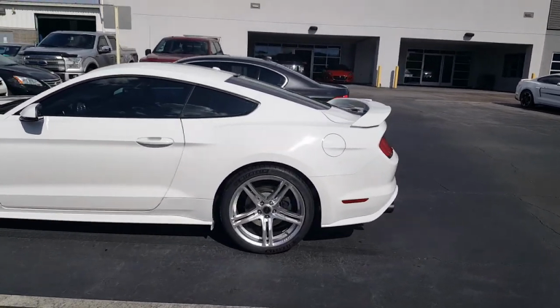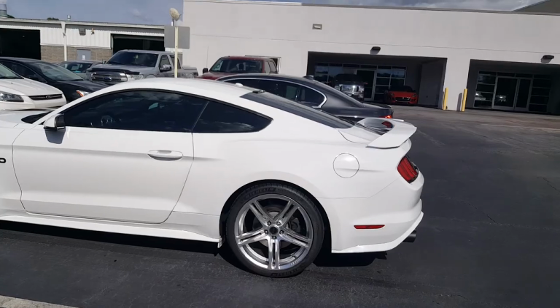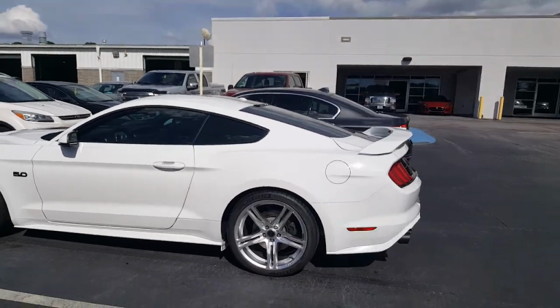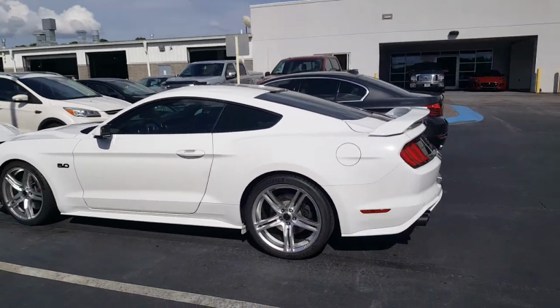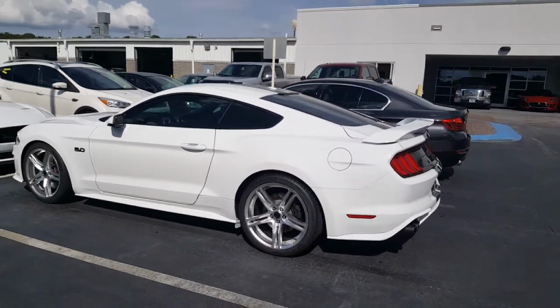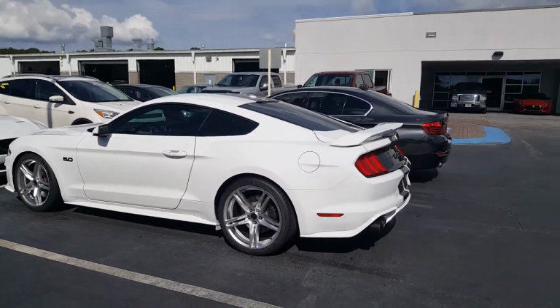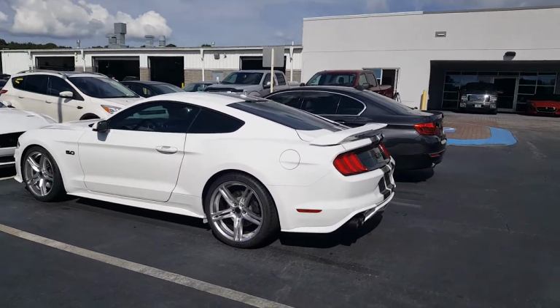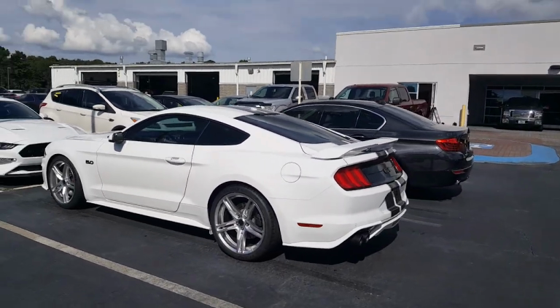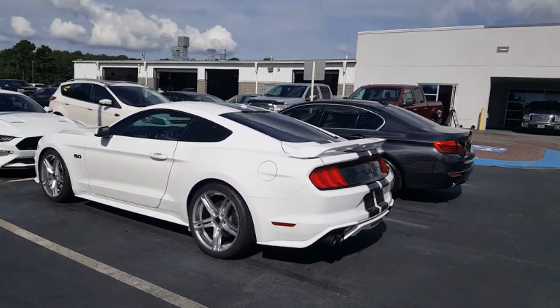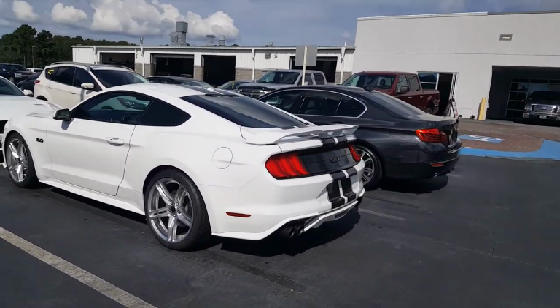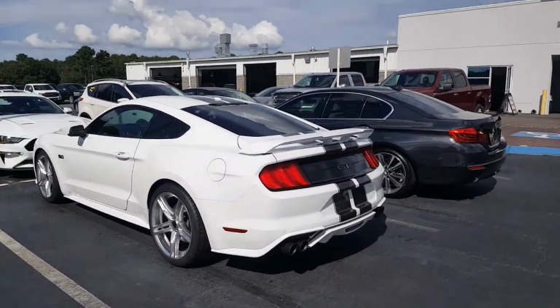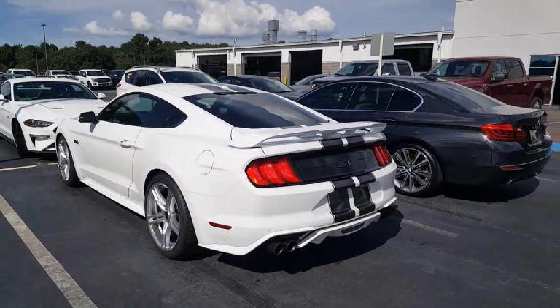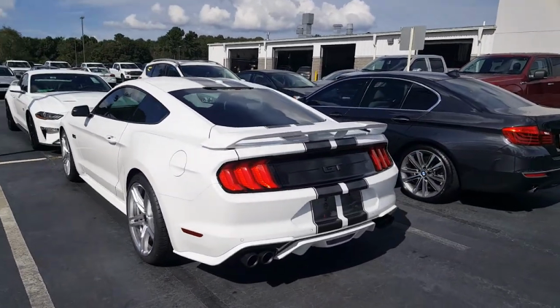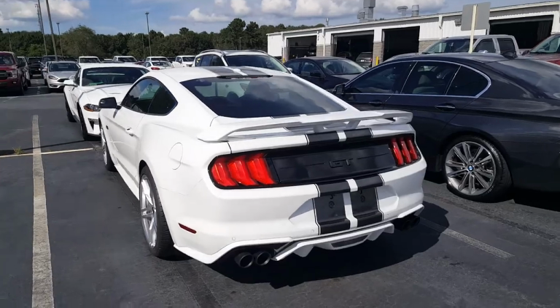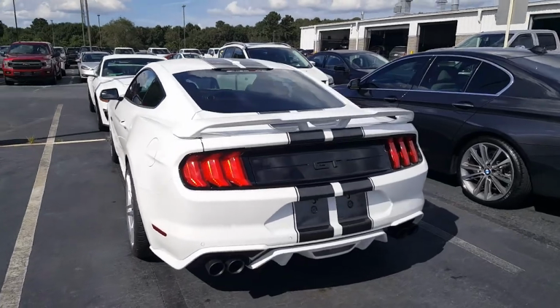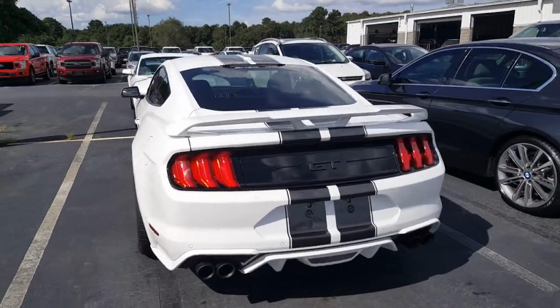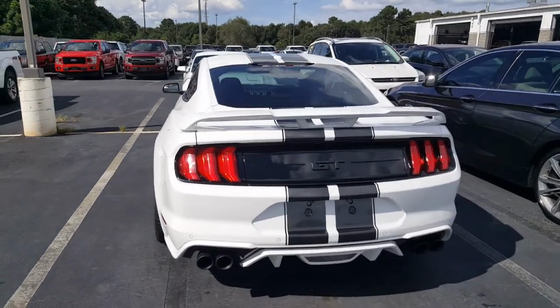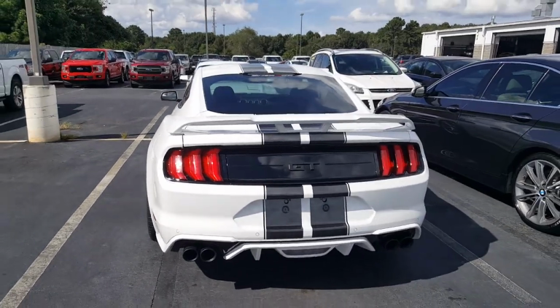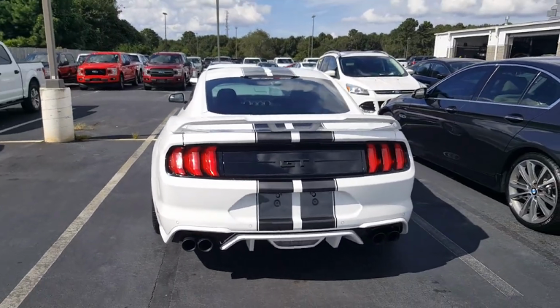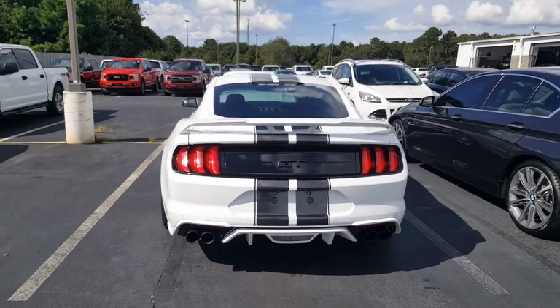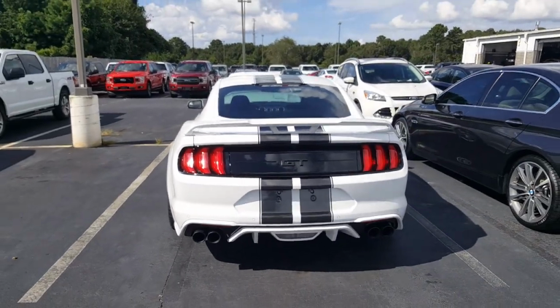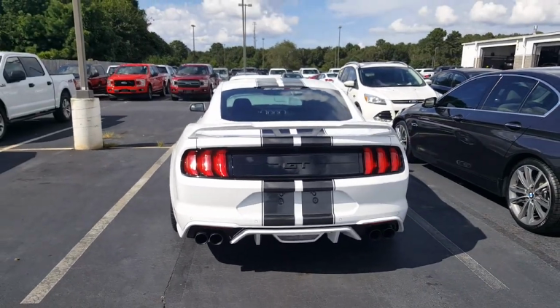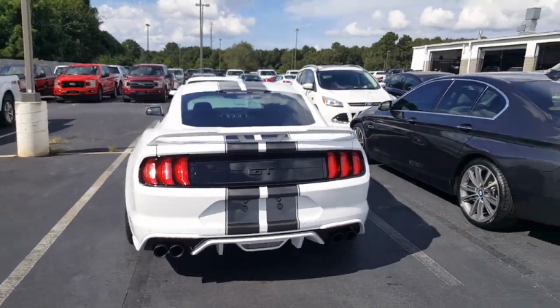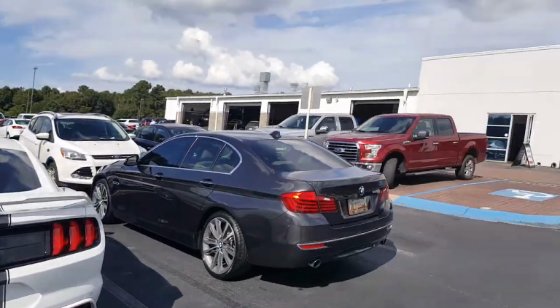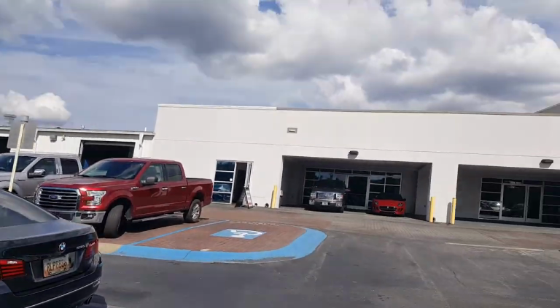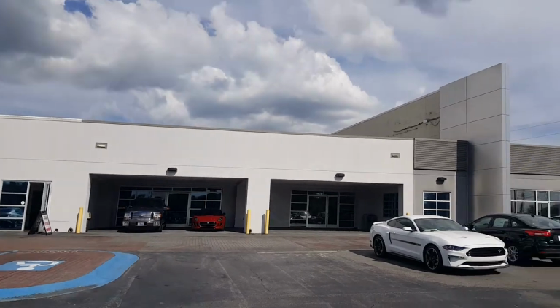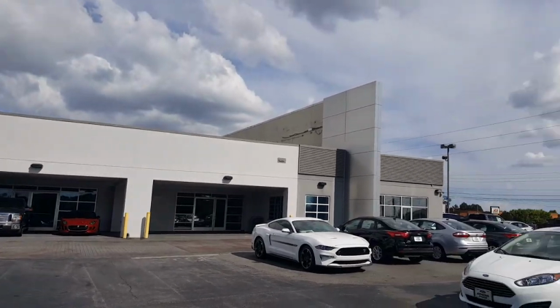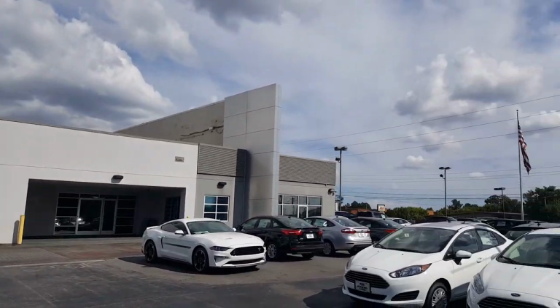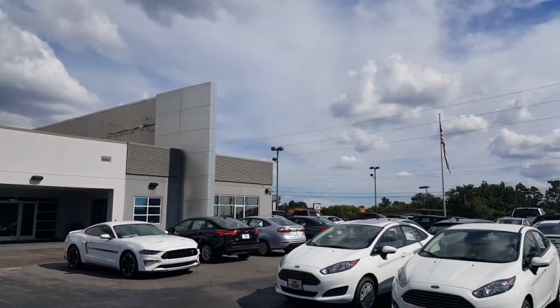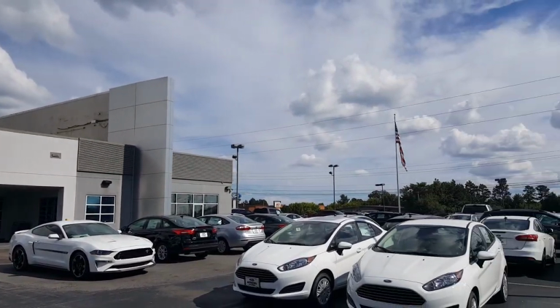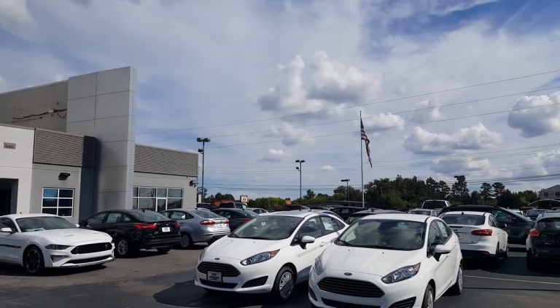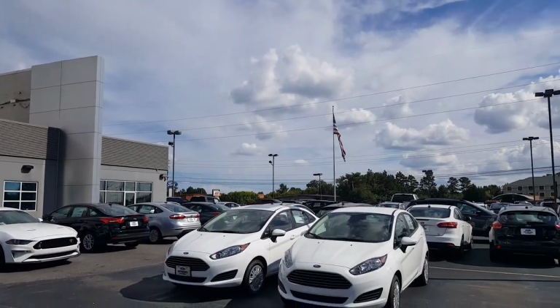Michelin Pilot Sport tires, got the active exhaust in the rear — this one's a beauty. All this and more right here at Athens Ford in Bulldog Country. Give us a shout, we'd love to help.